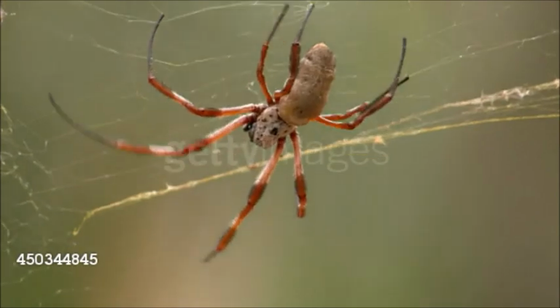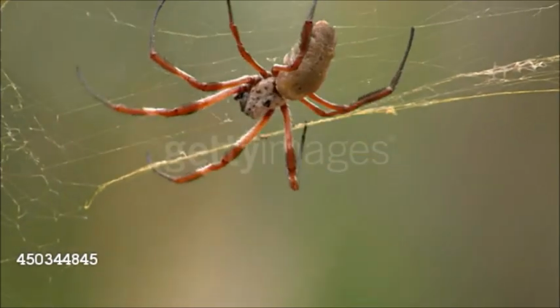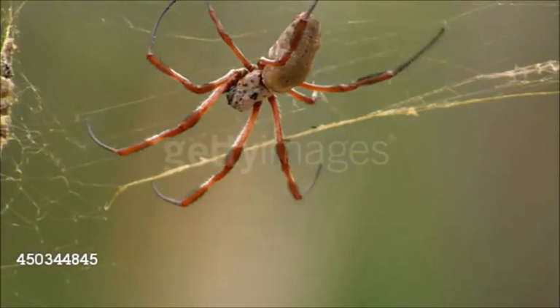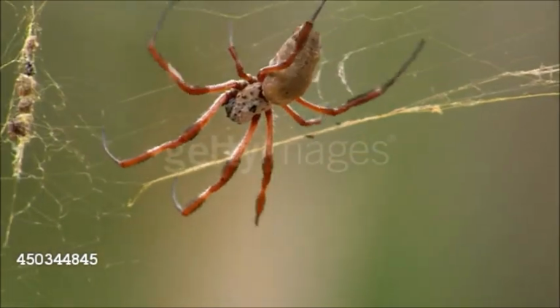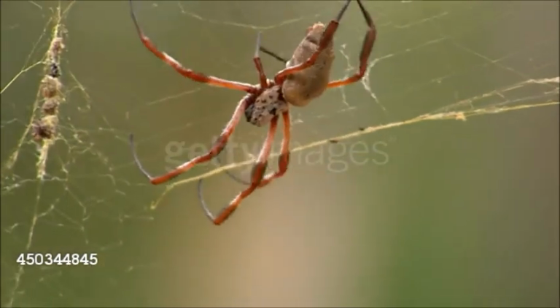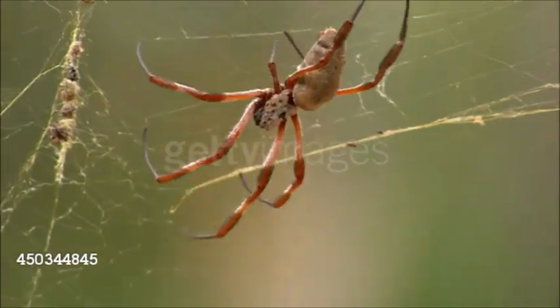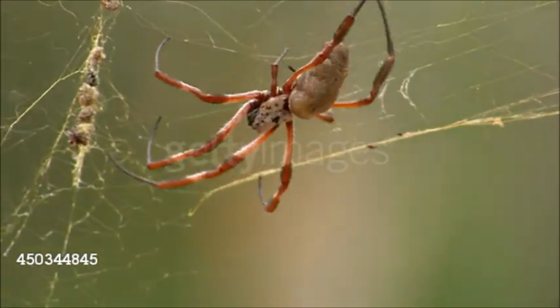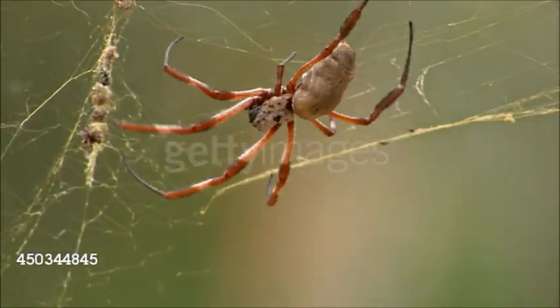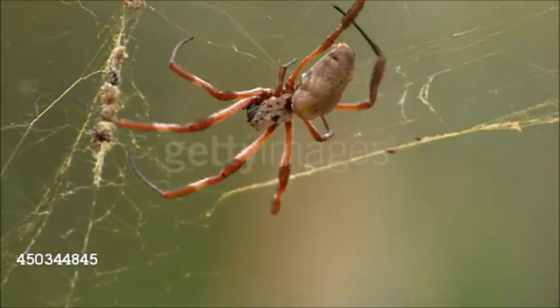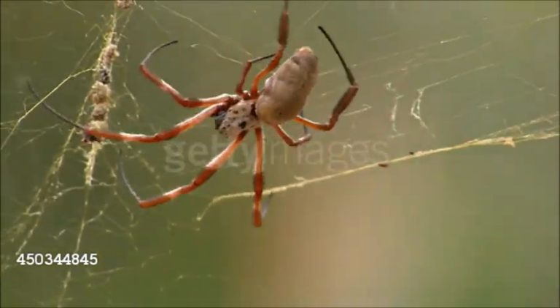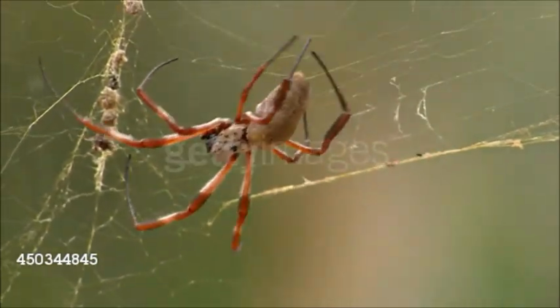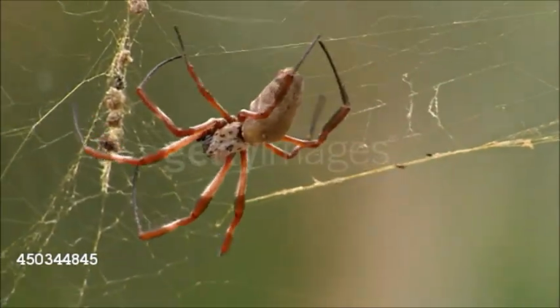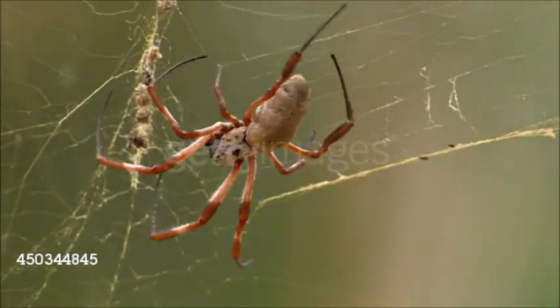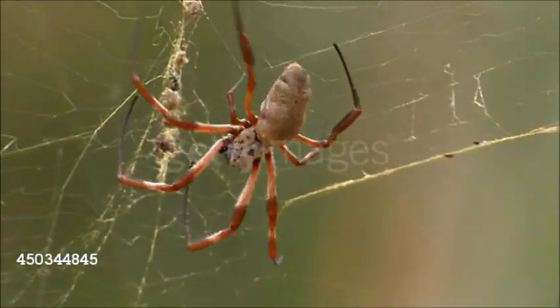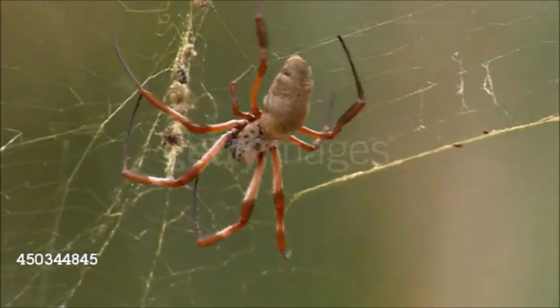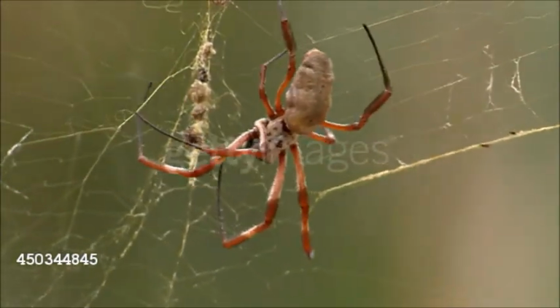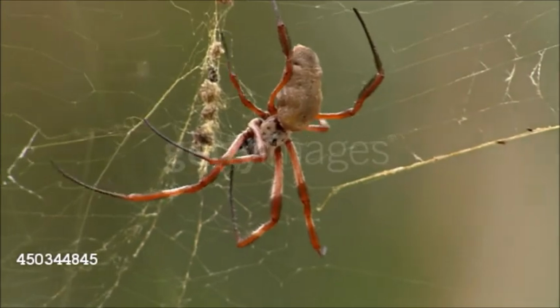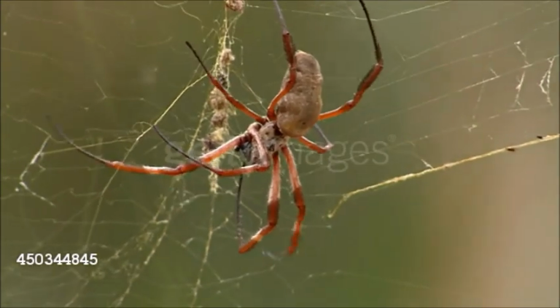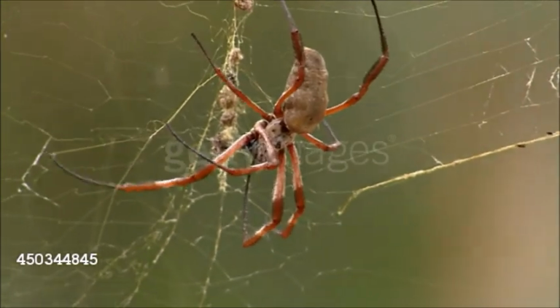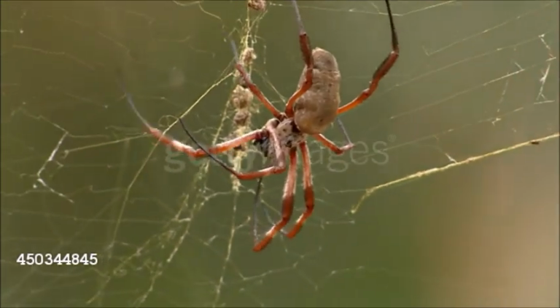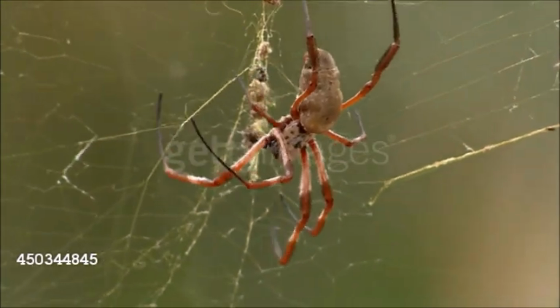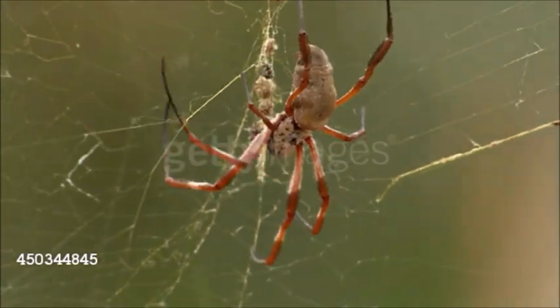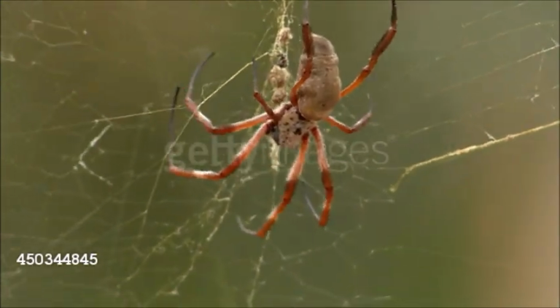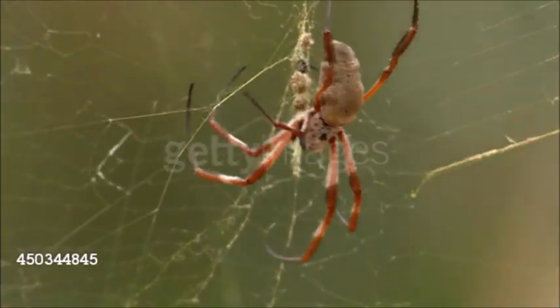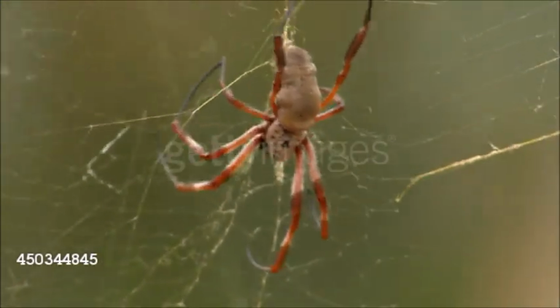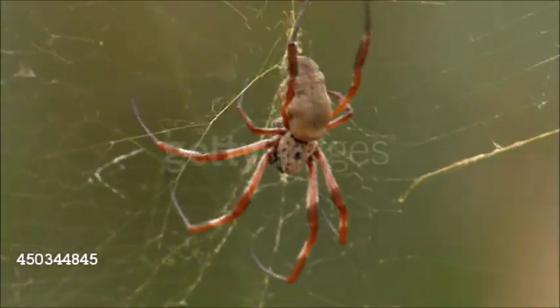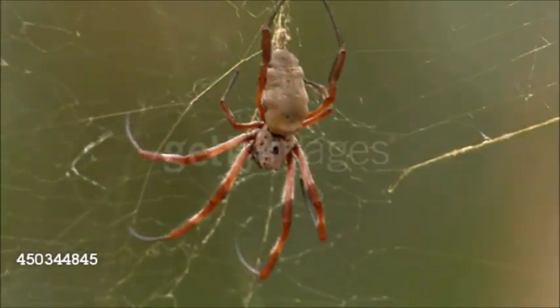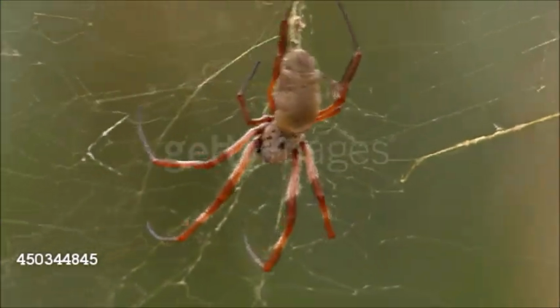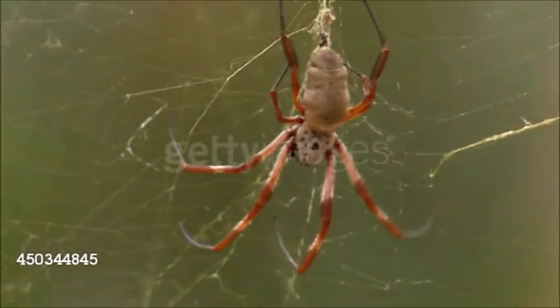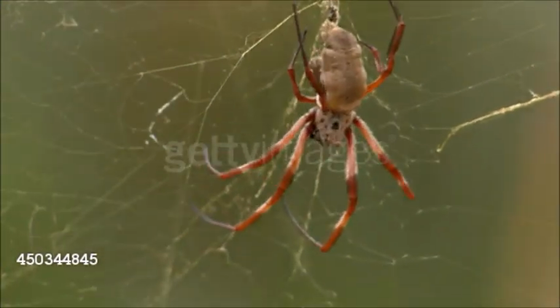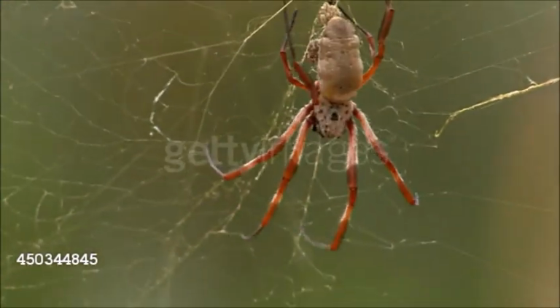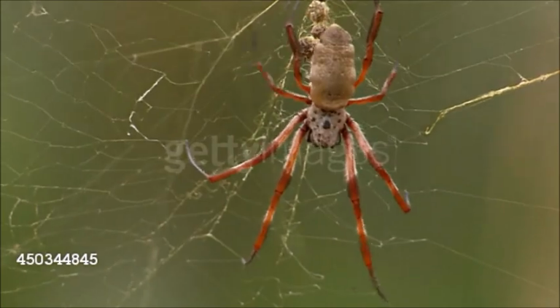Spiders can be distinguished from other arachnids by their distinctive appearance and by their ability to produce silk. A typical spider has eight eyes and a body divided into two parts: the cephalothorax and the abdomen.